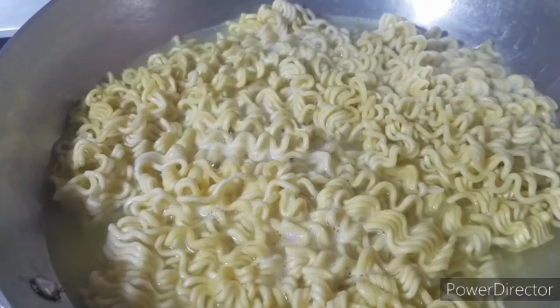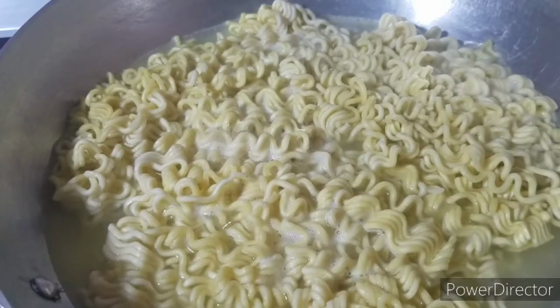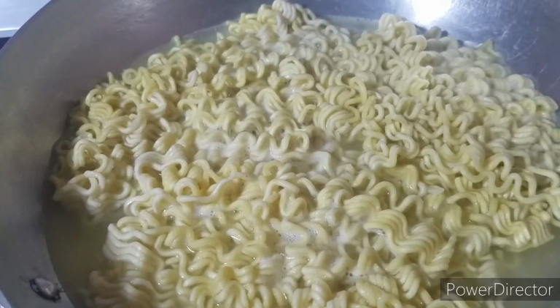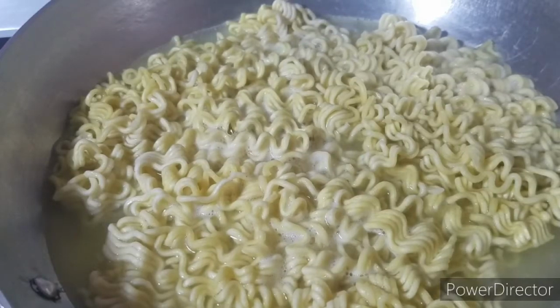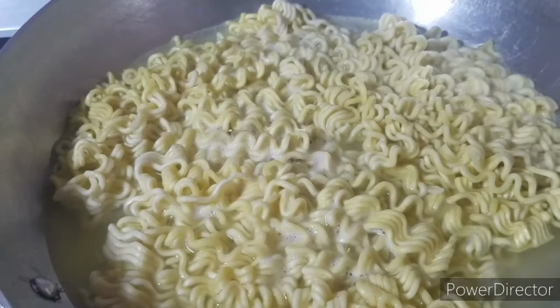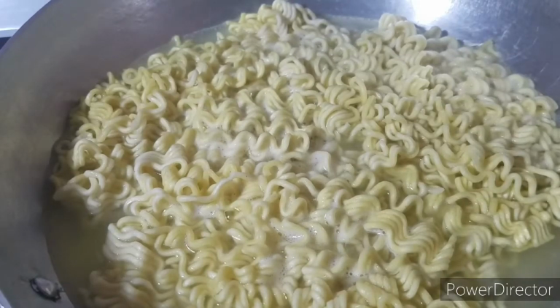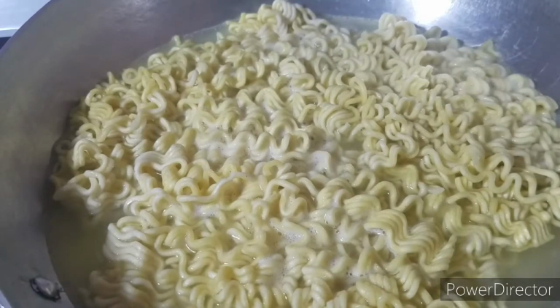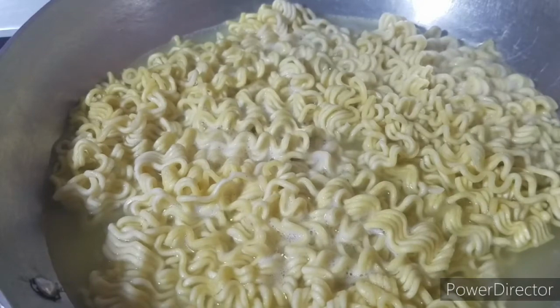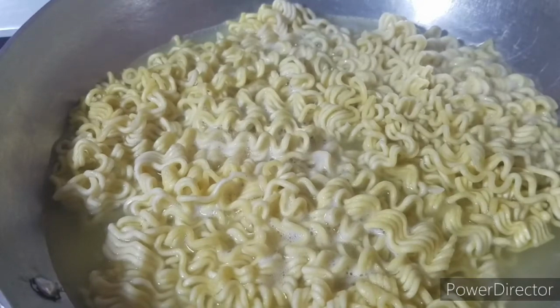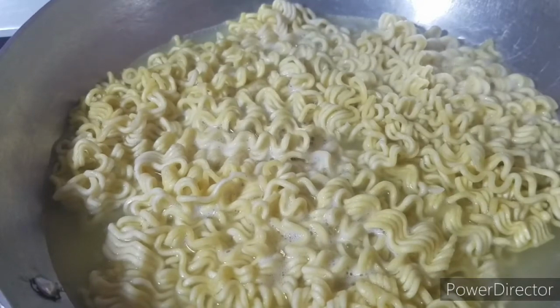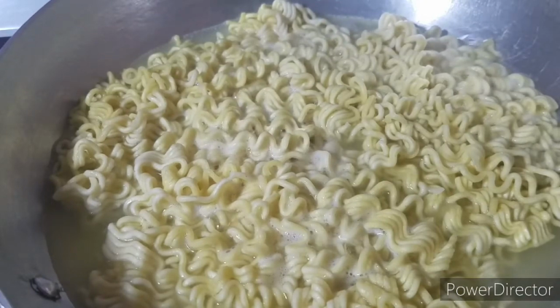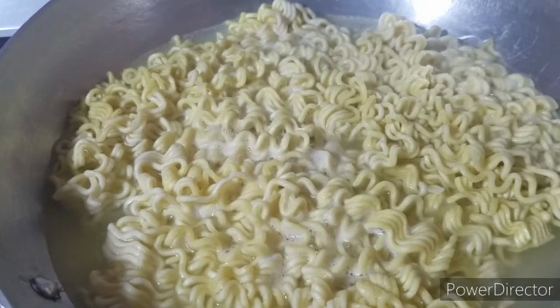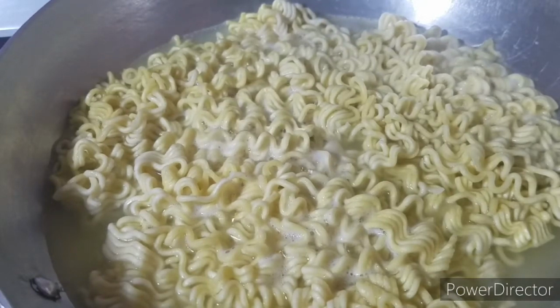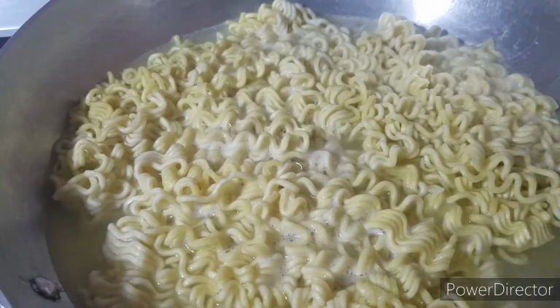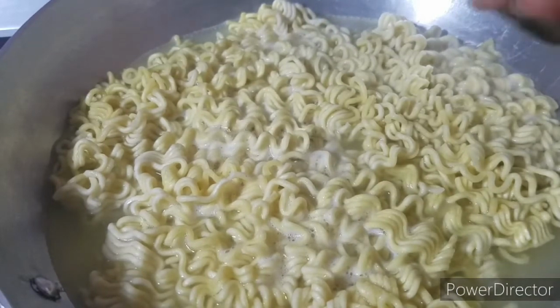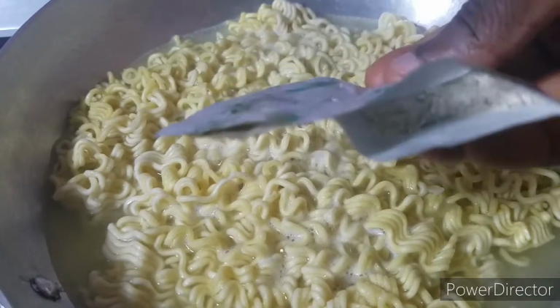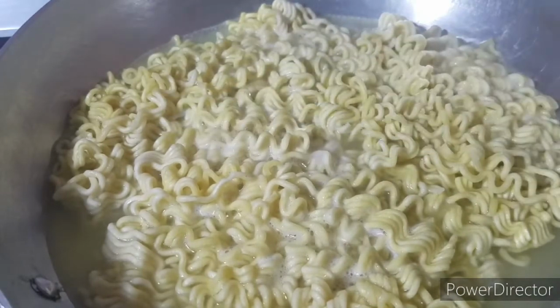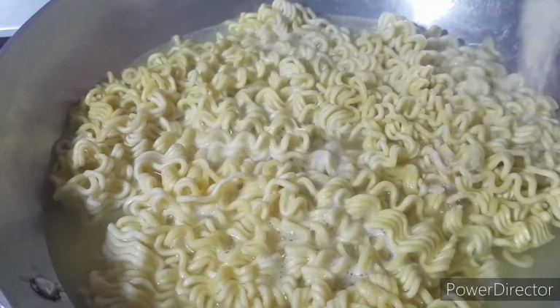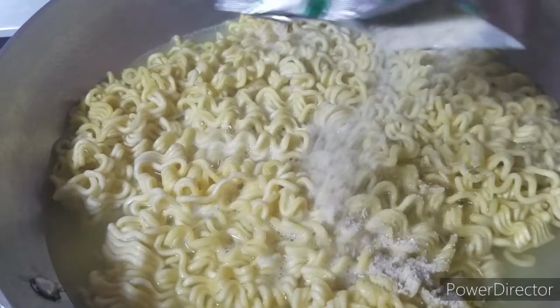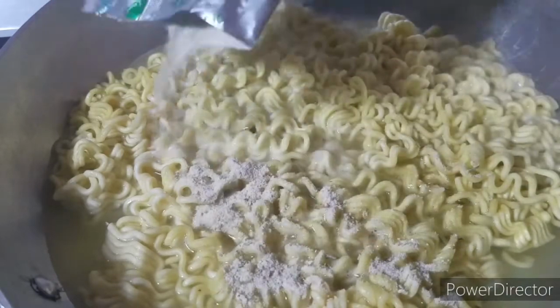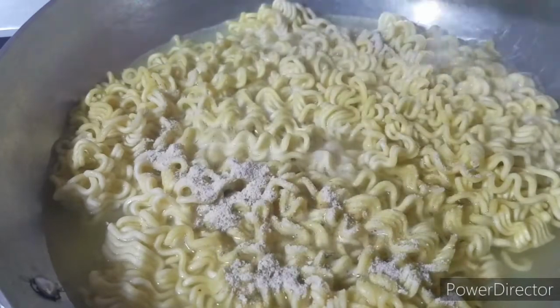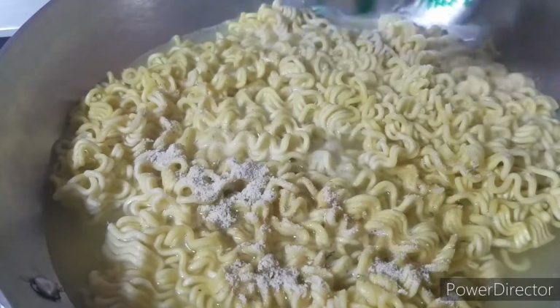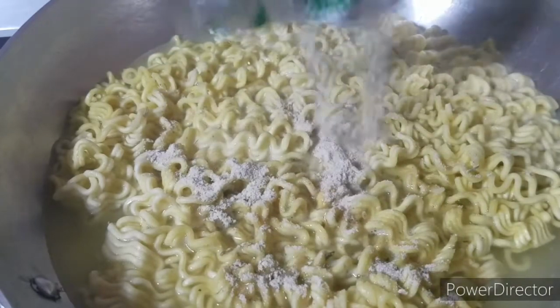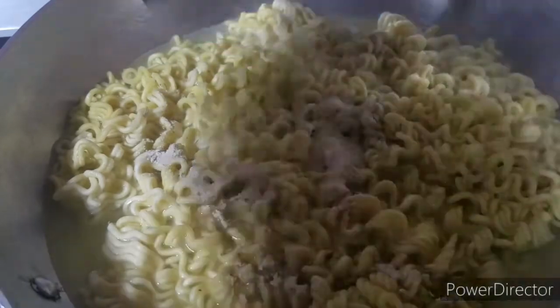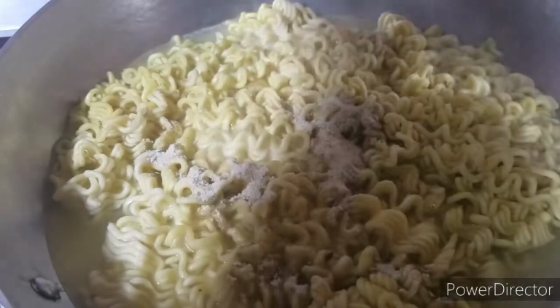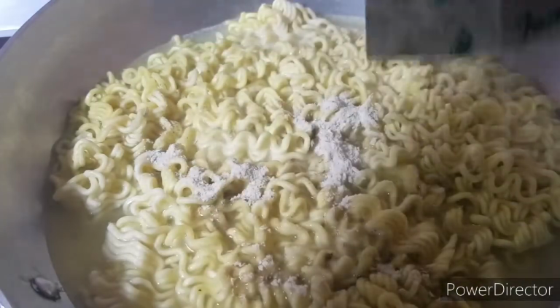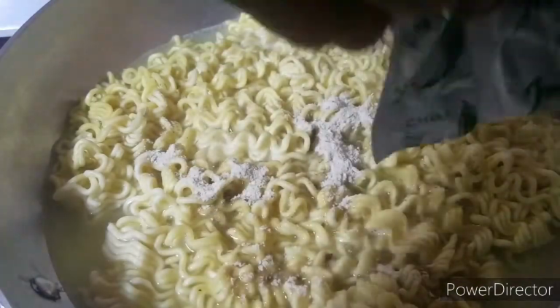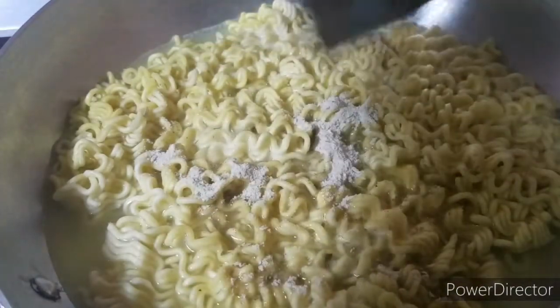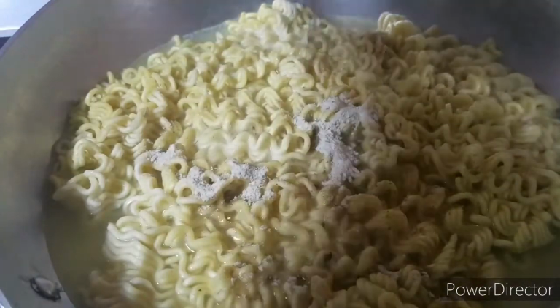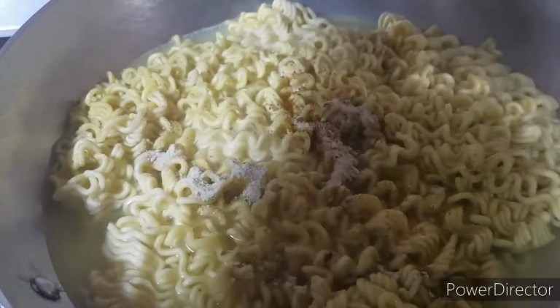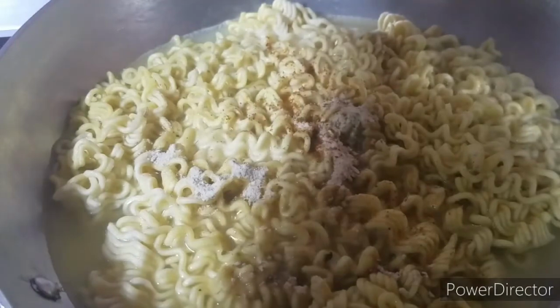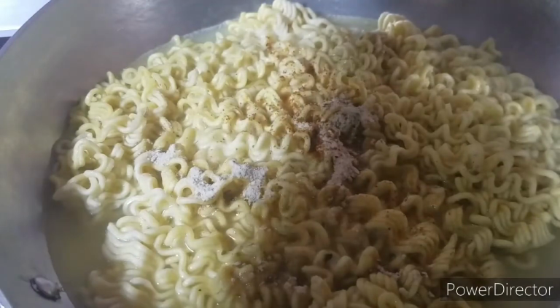So while this is boiling, I have my seasoning packet which I opened with the scissors. I really like my seasoning so I'm going to add all the spices.